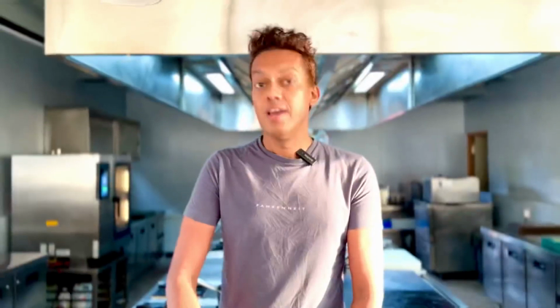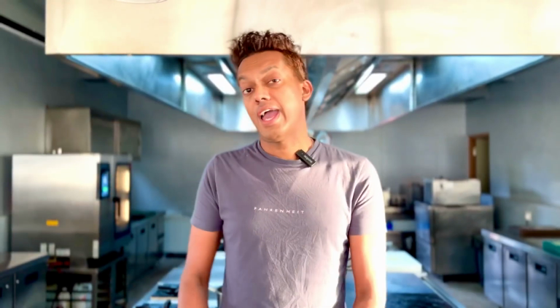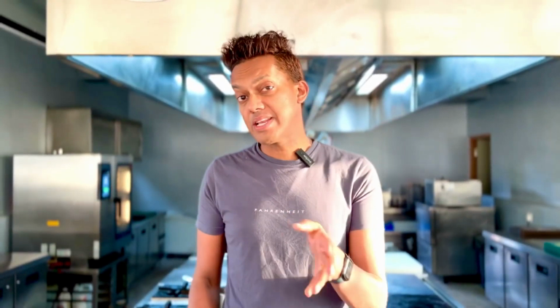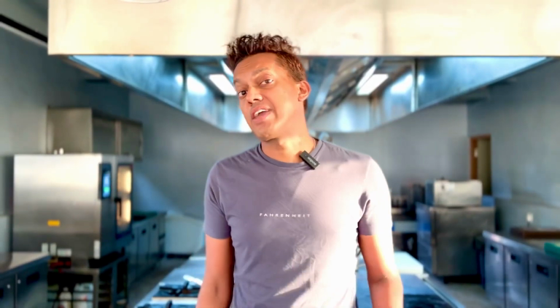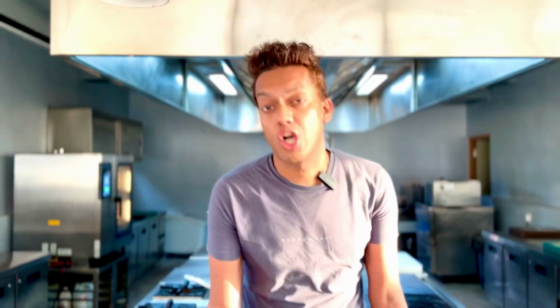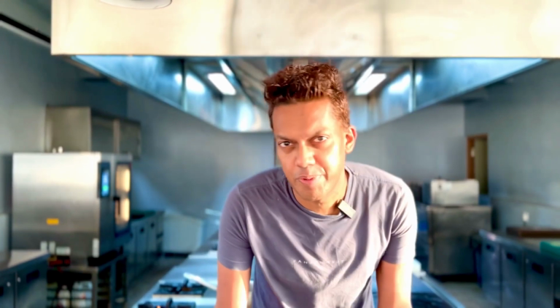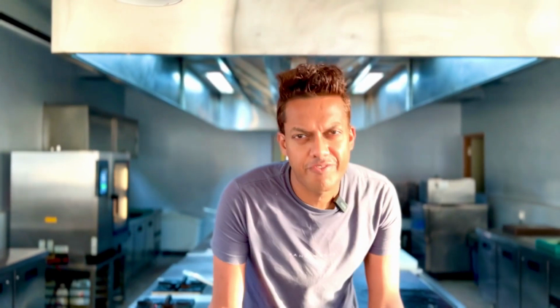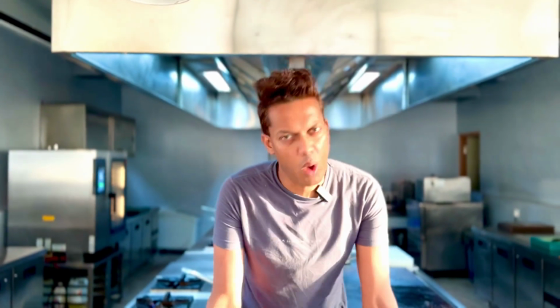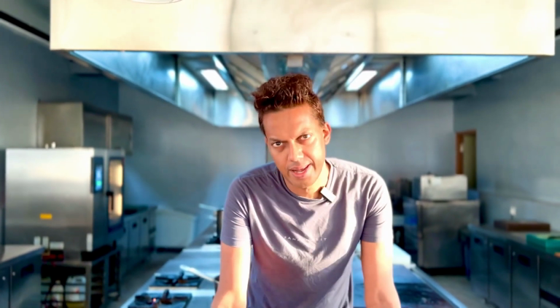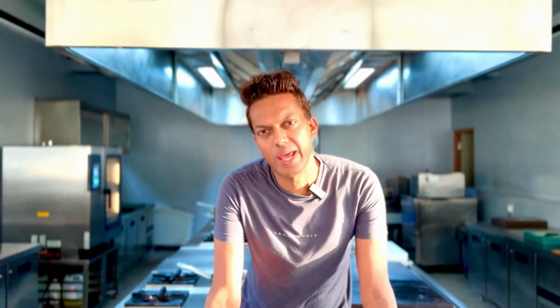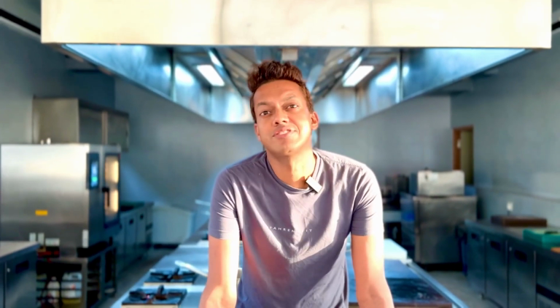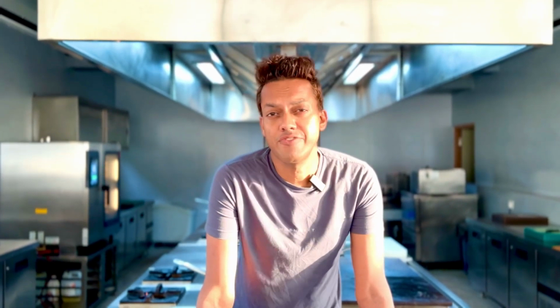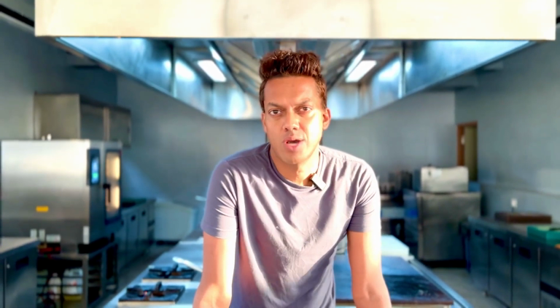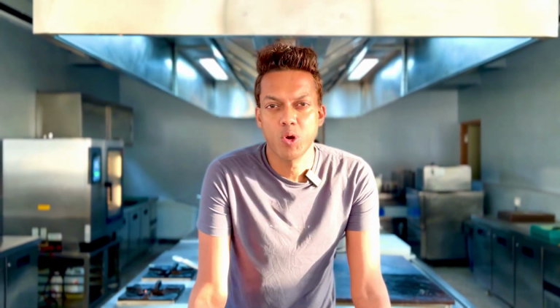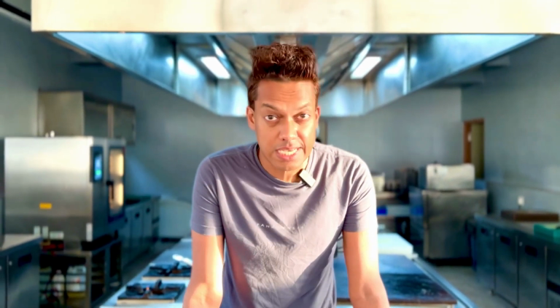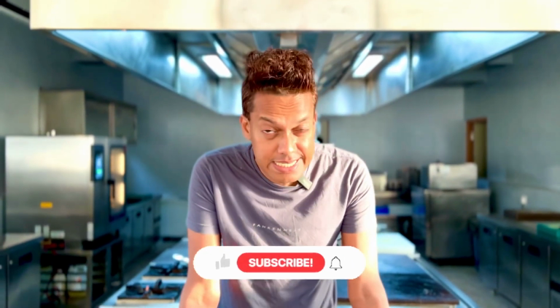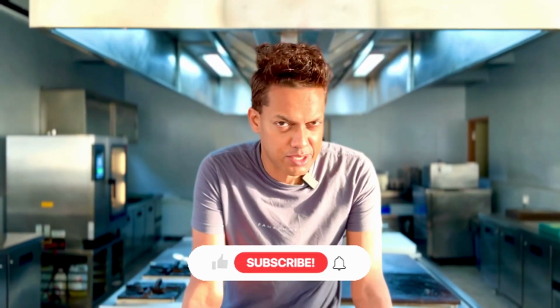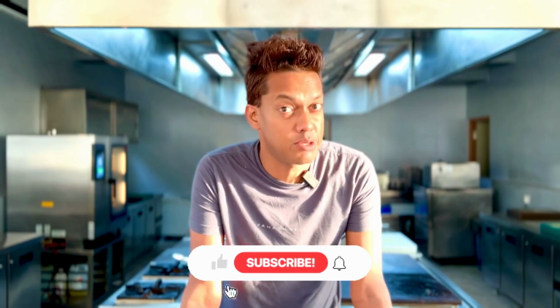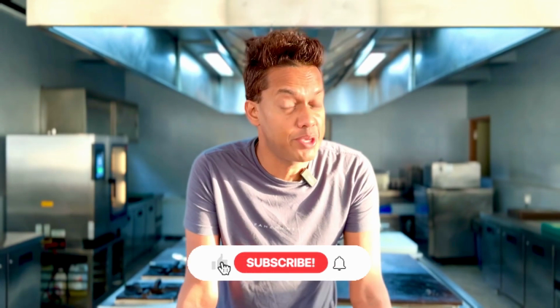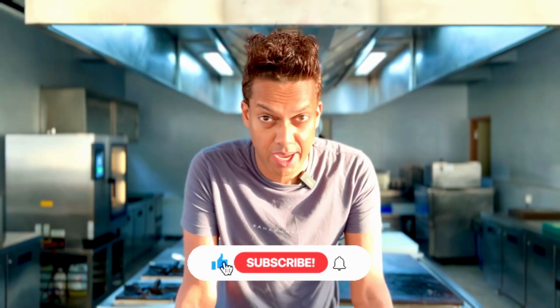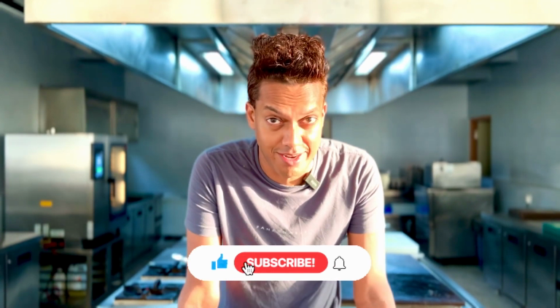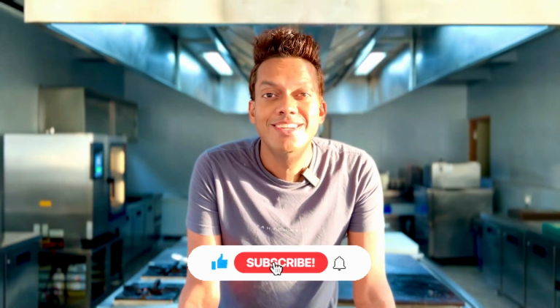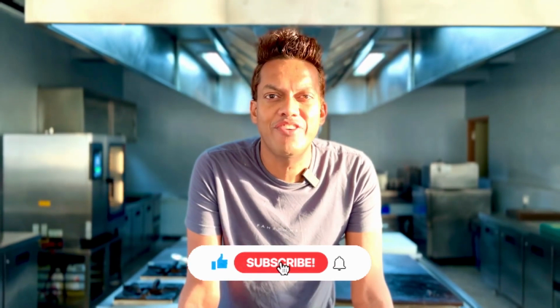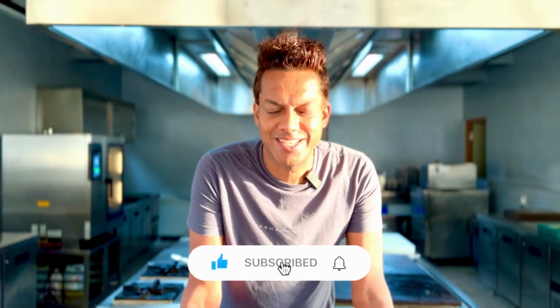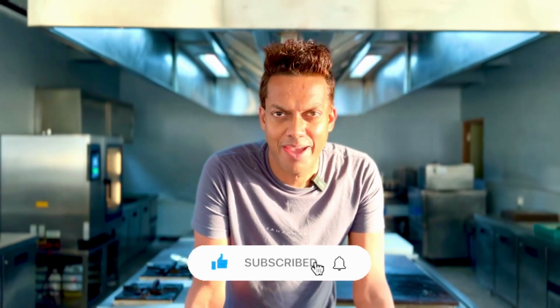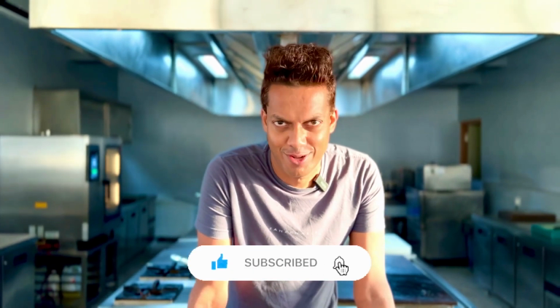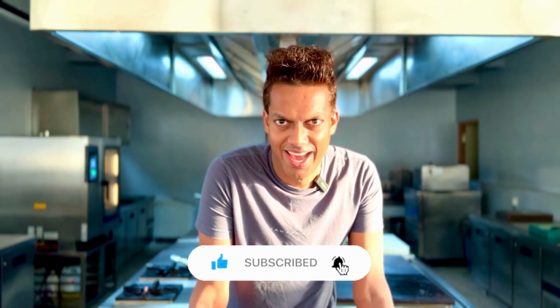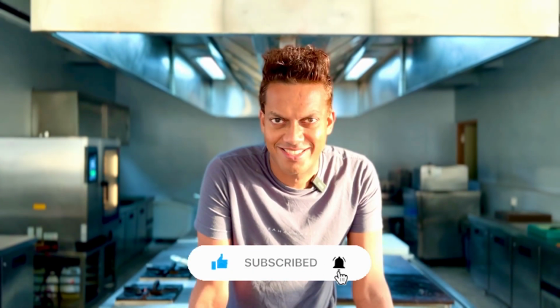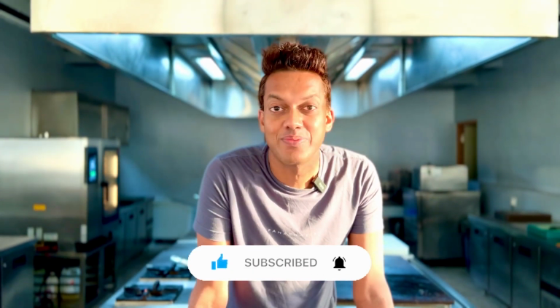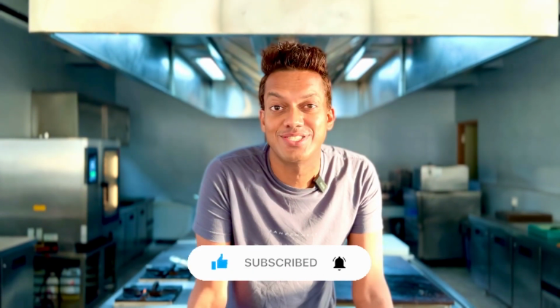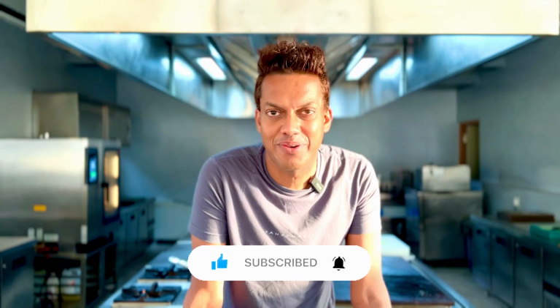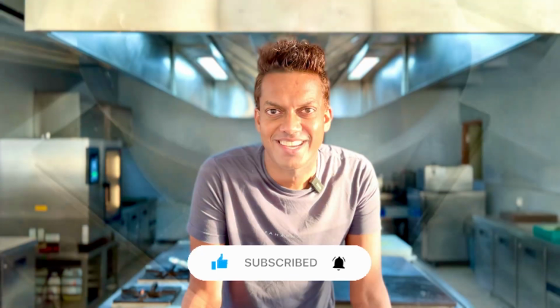I have been craving a chocolate pudding for a while now and I was trying to figure out the easiest way to help you make one. Don't forget to subscribe and hit the bell icon as we get to creating it.